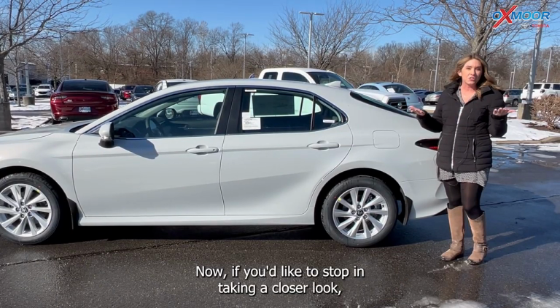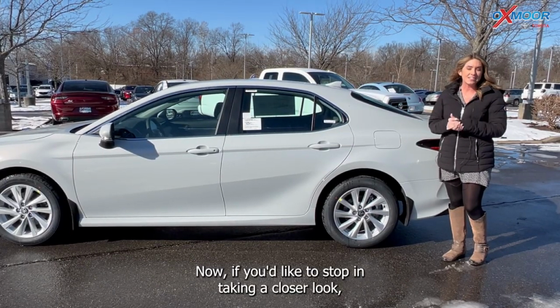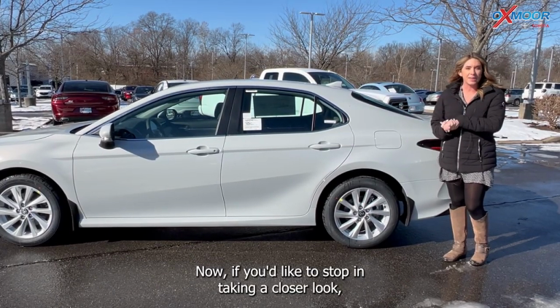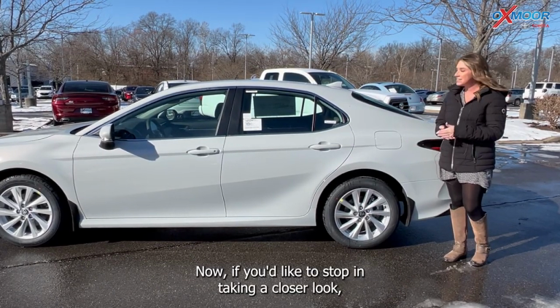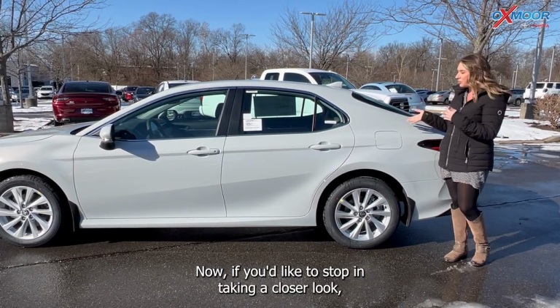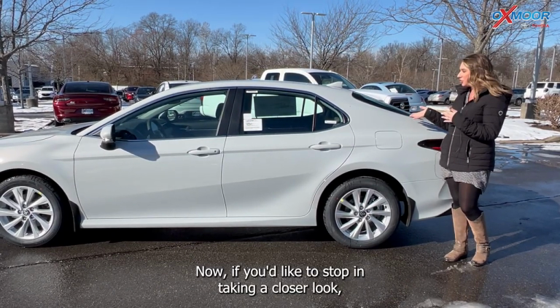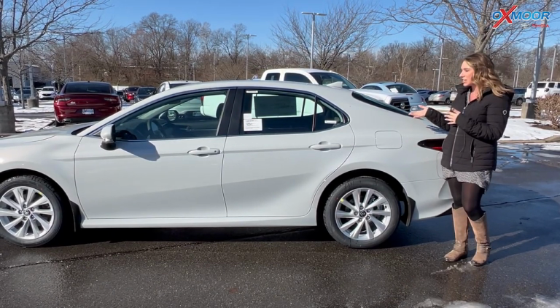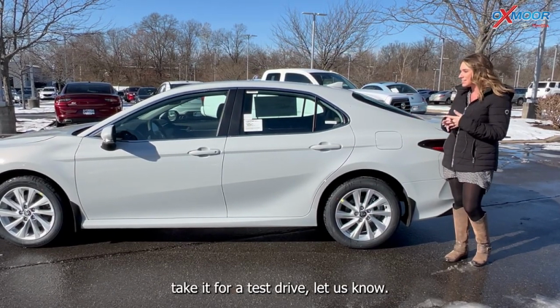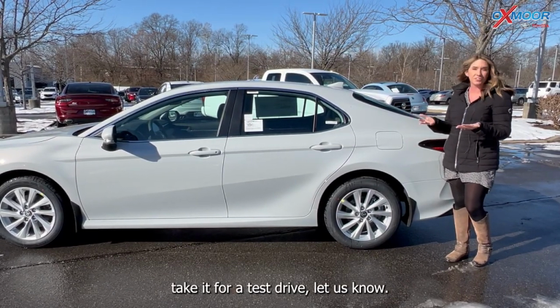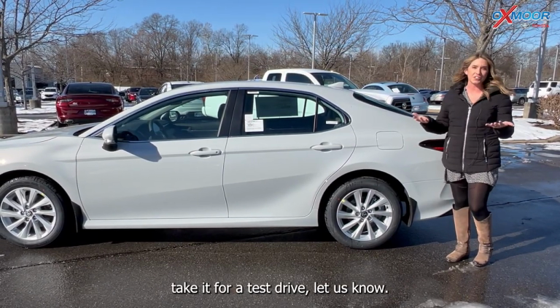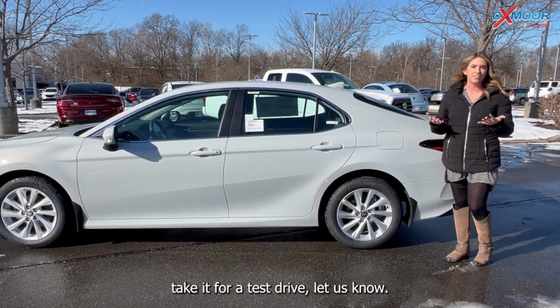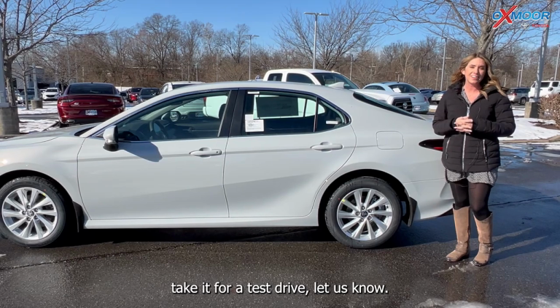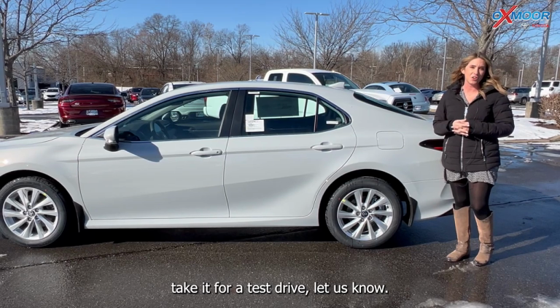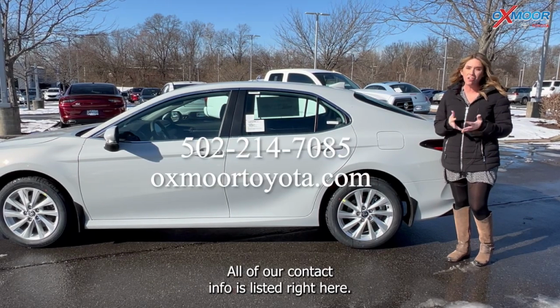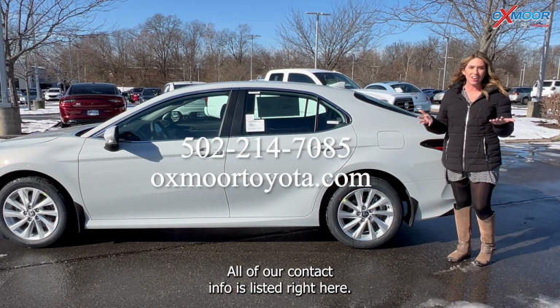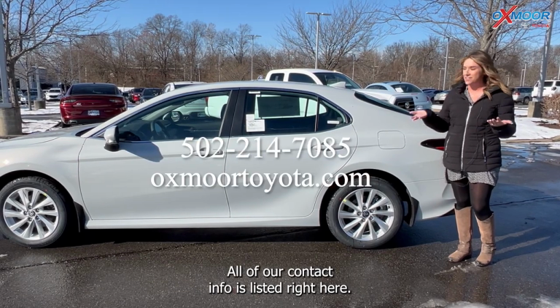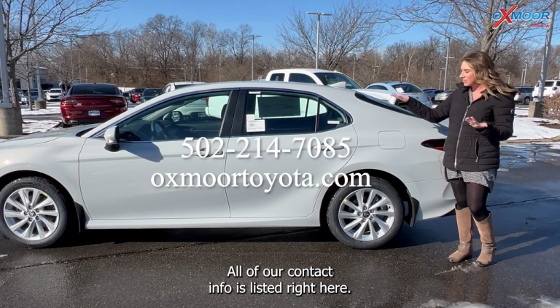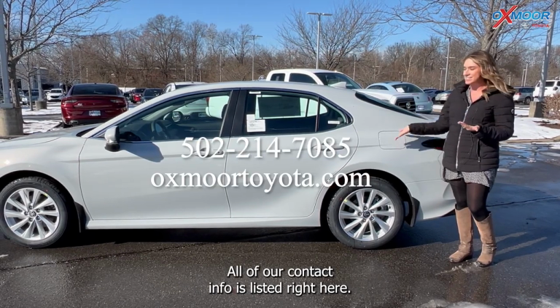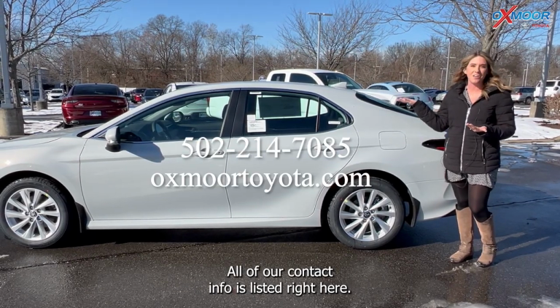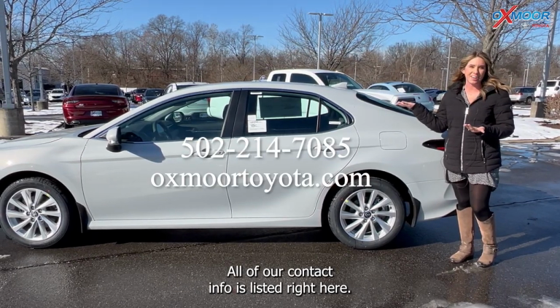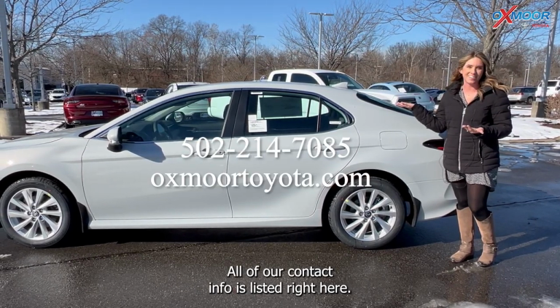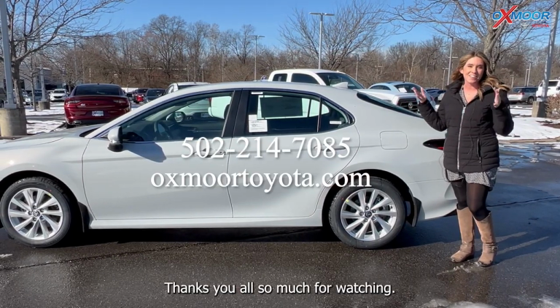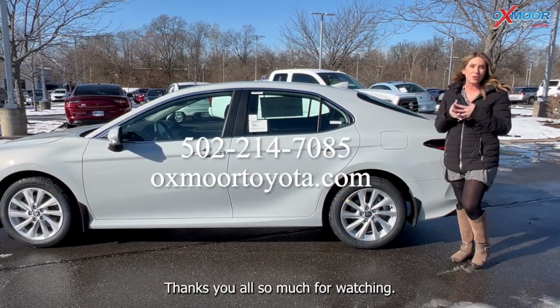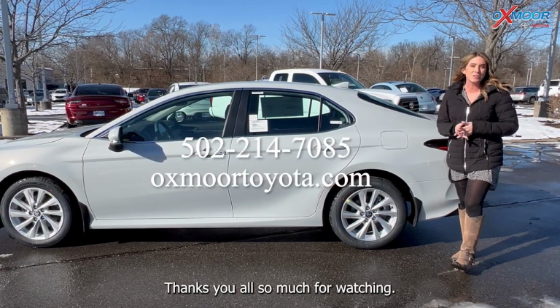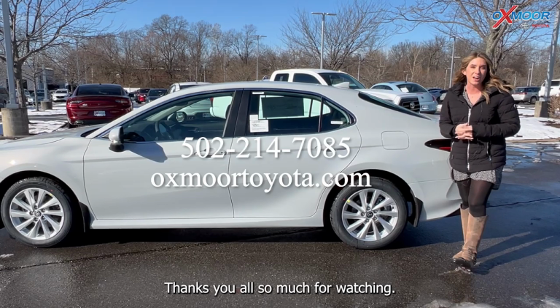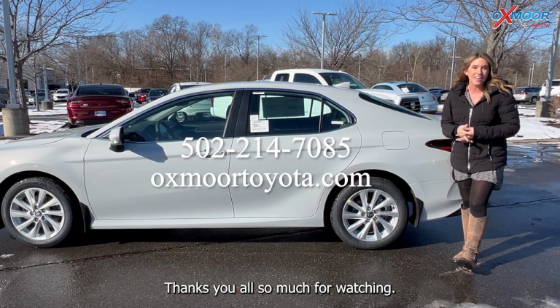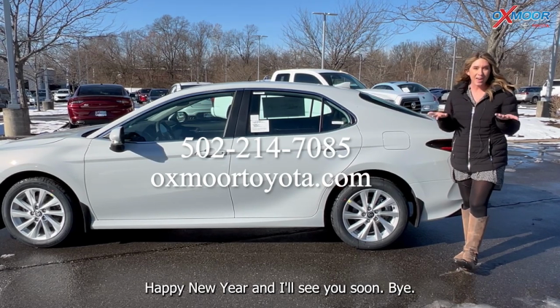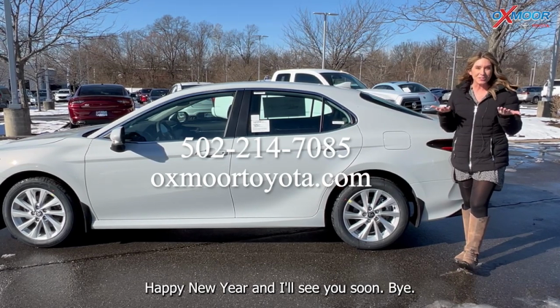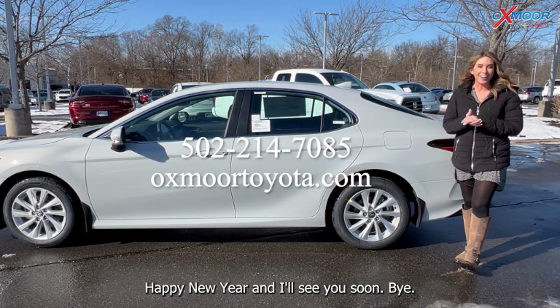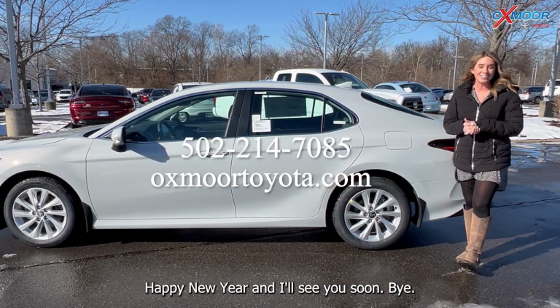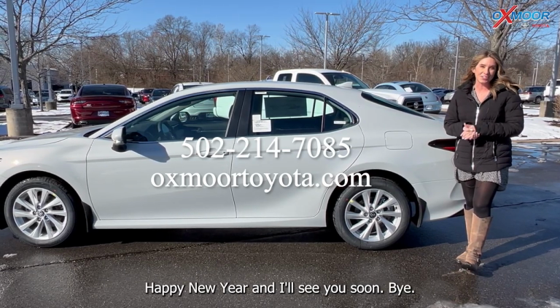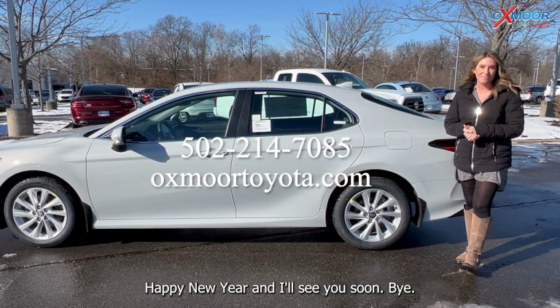If you'd like to stop in, take a closer look, take it for a test drive, let us know. All of our contact info is listed right here. Thanks to you all so much for watching. Happy New Year, and I'll see you soon. Bye!